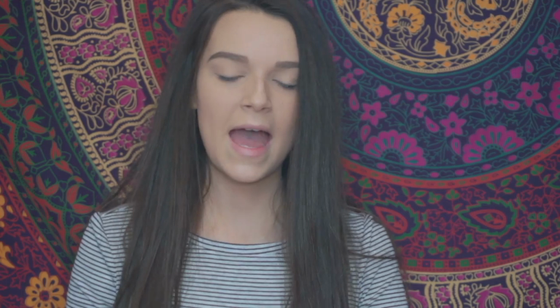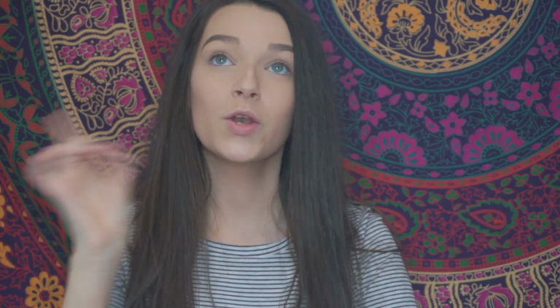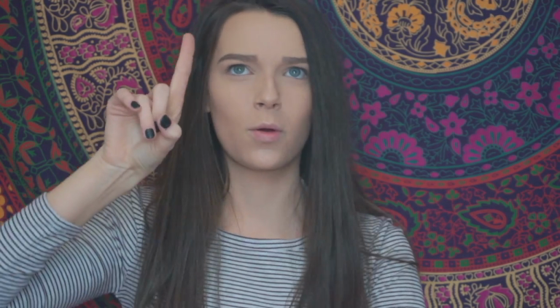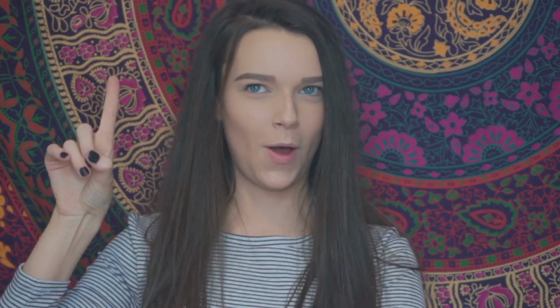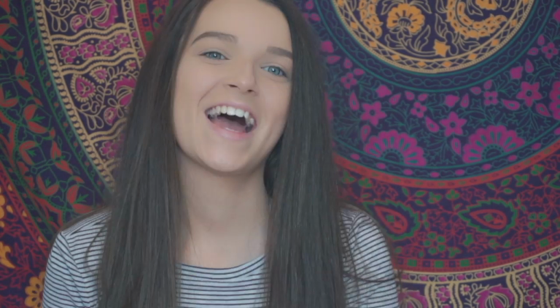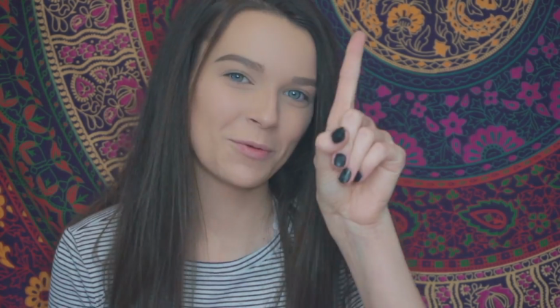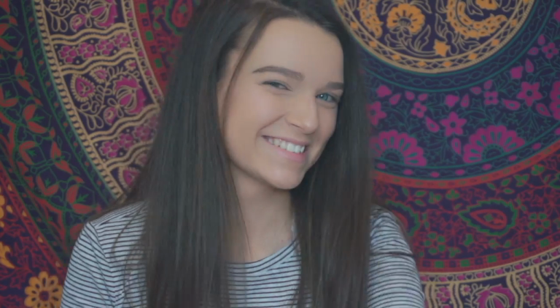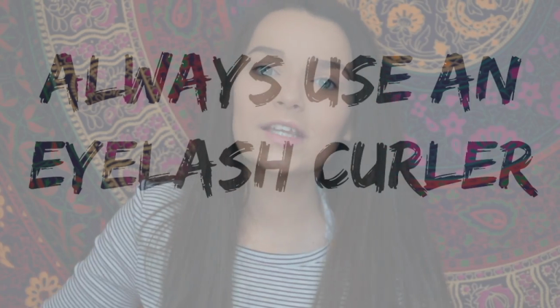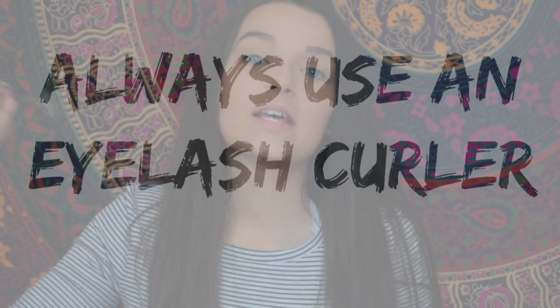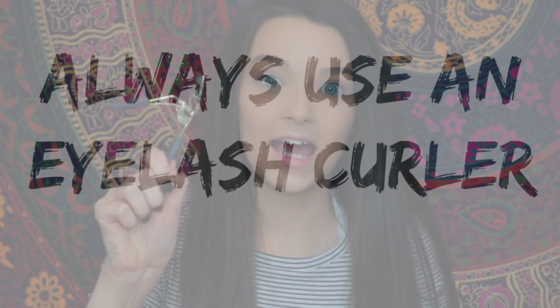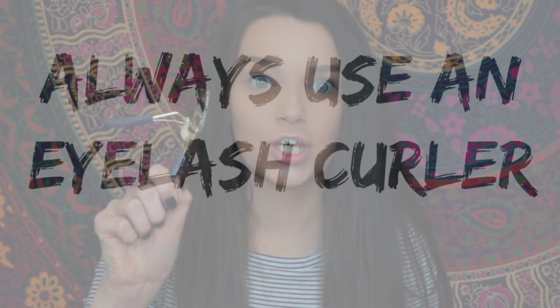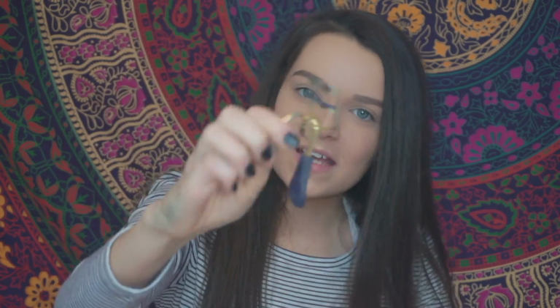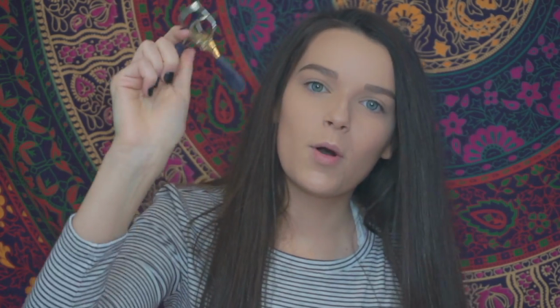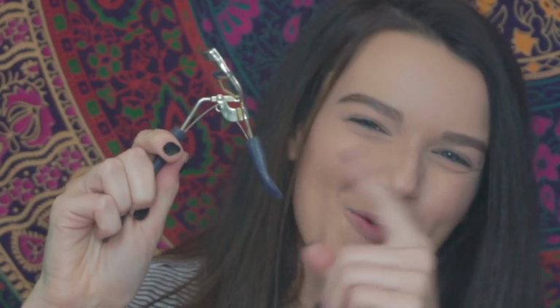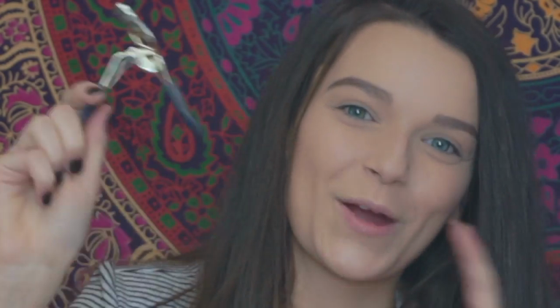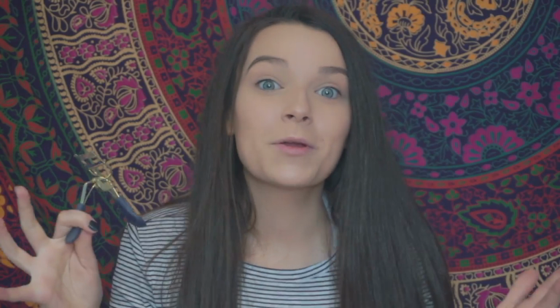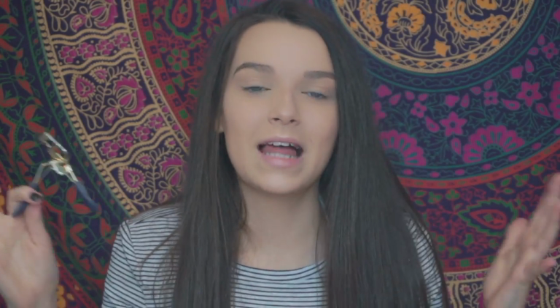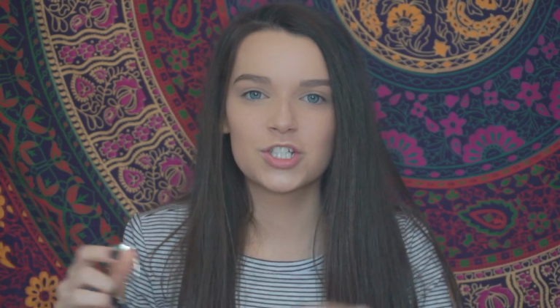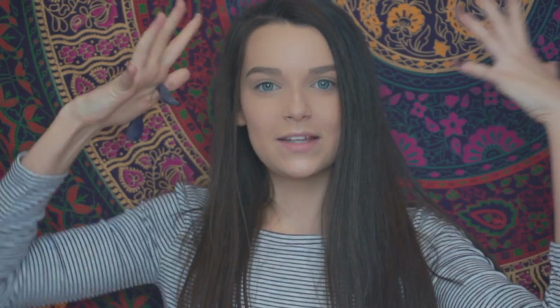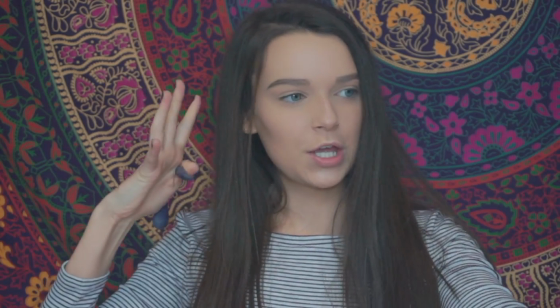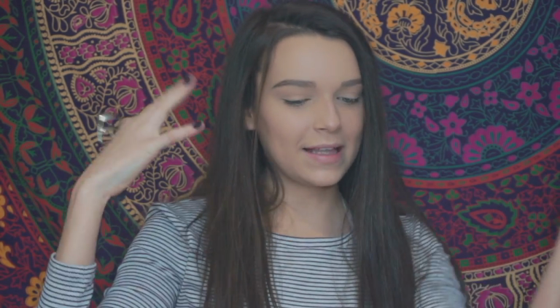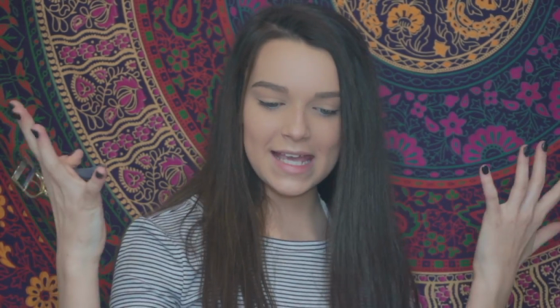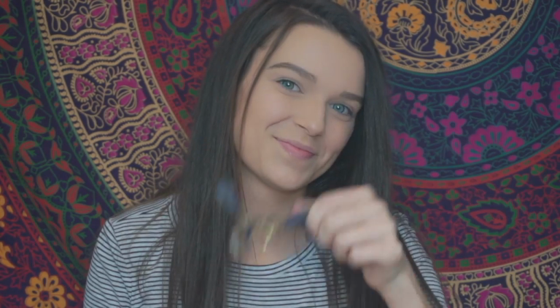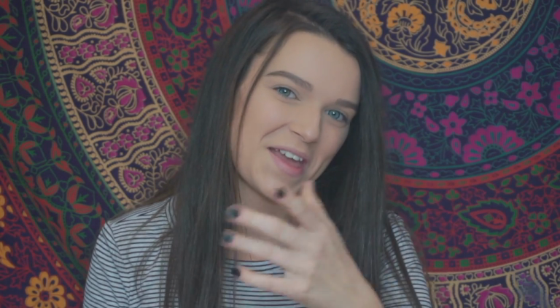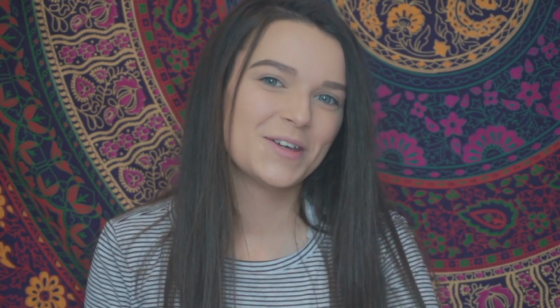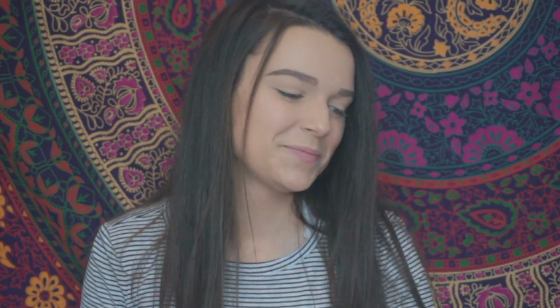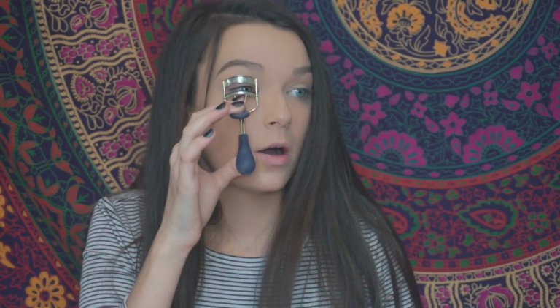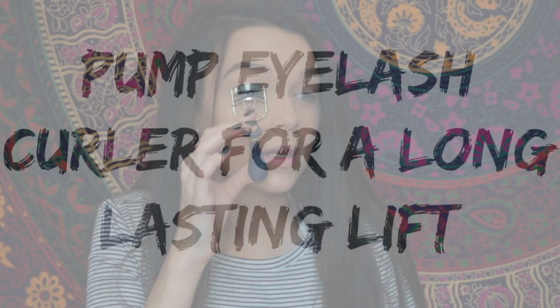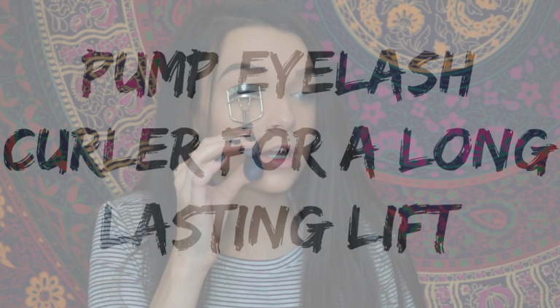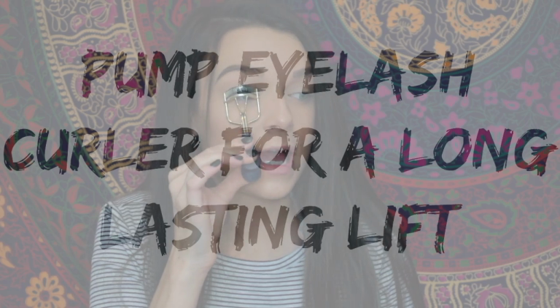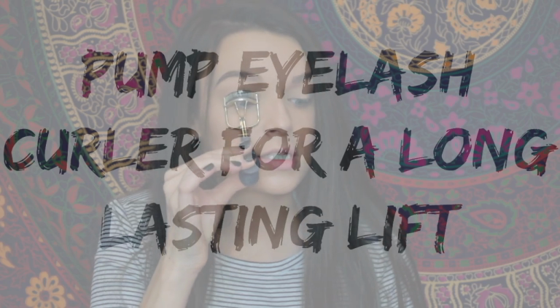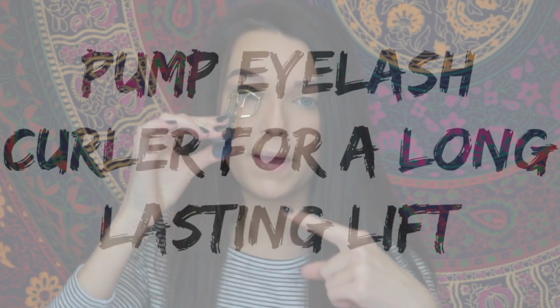Hack number one: always use an eyelash curler. This bad boy right here will help you out a lot when you're trying to get the volume and the length. So when you are curling your lashes, pump it like this.